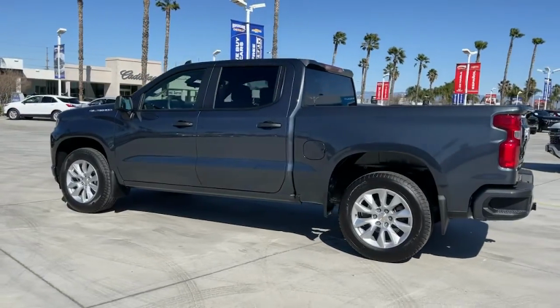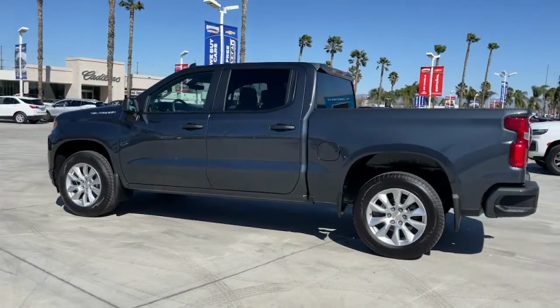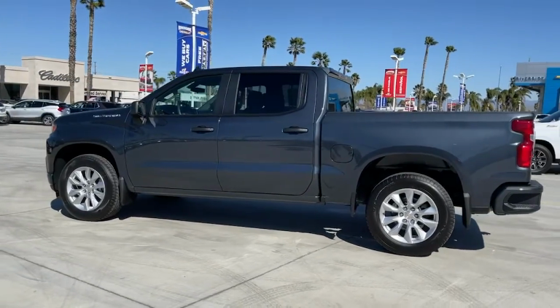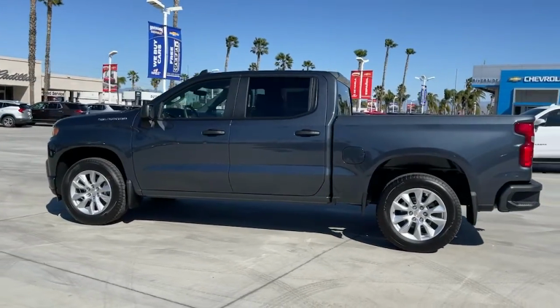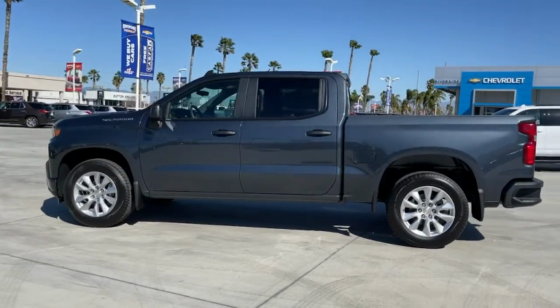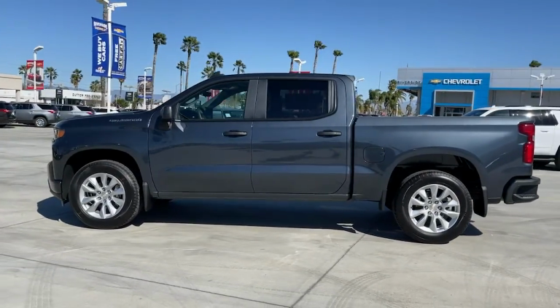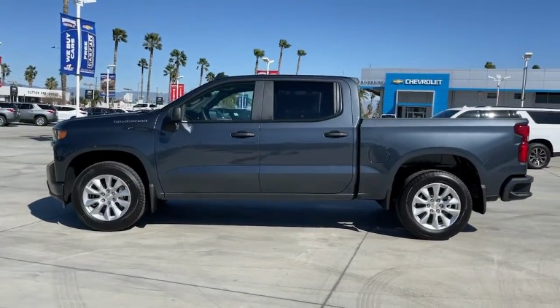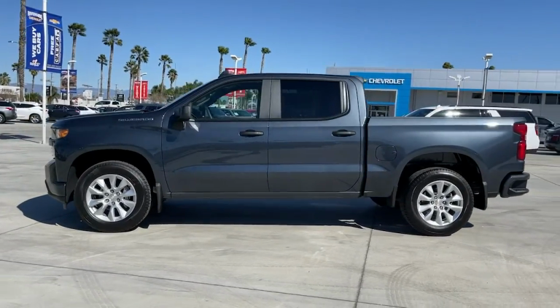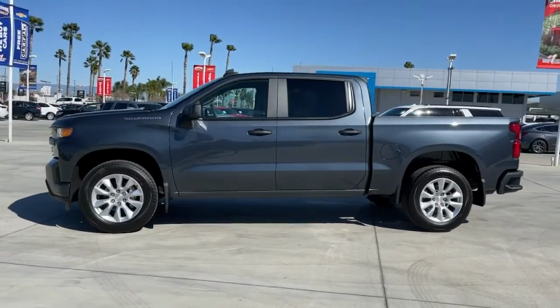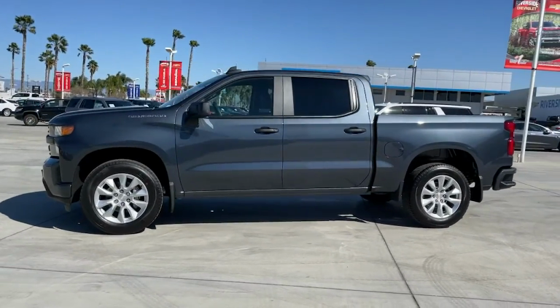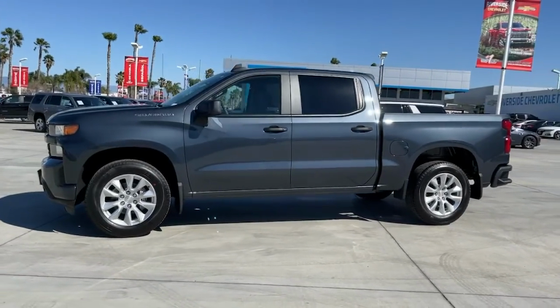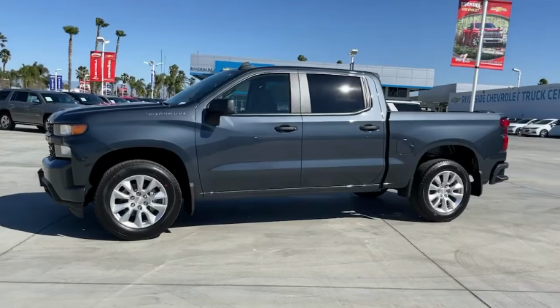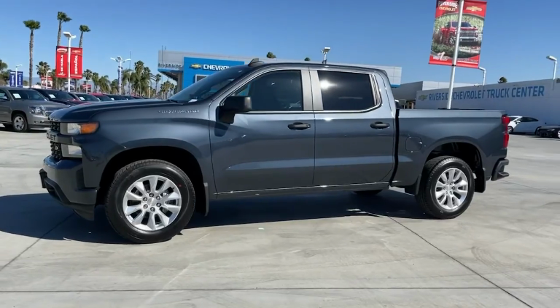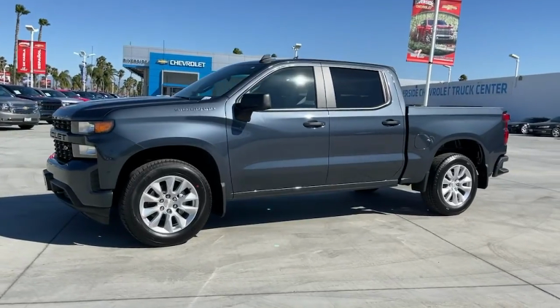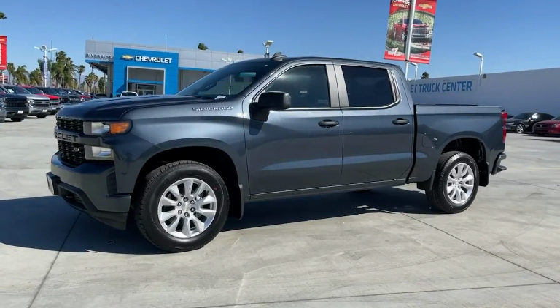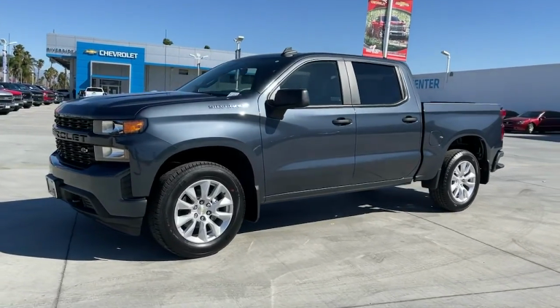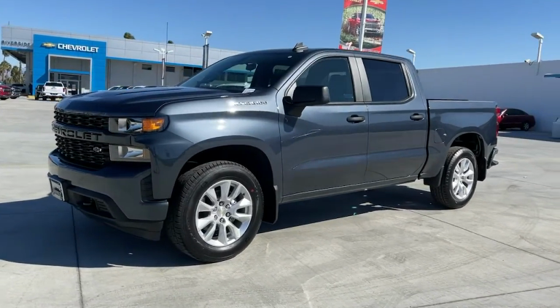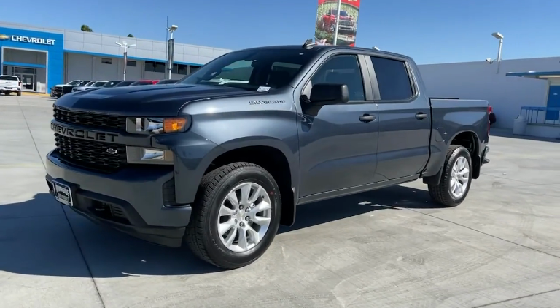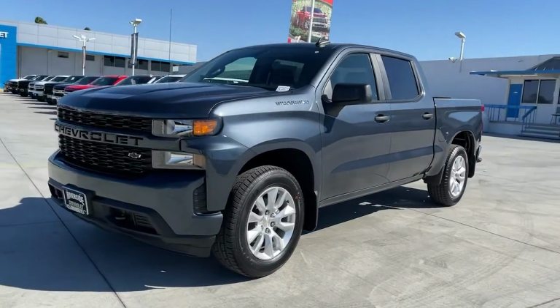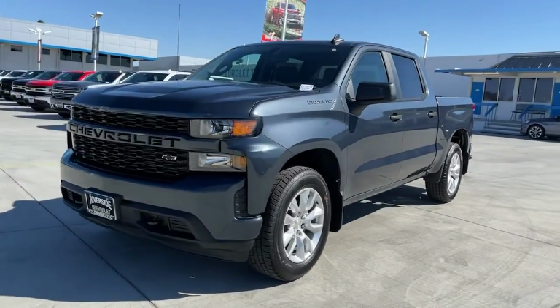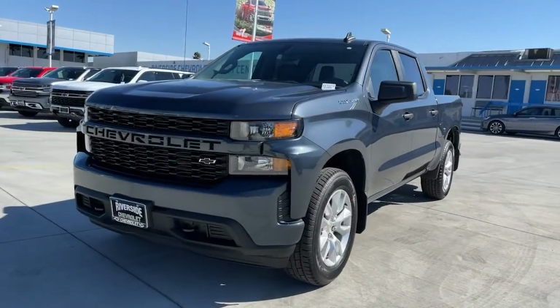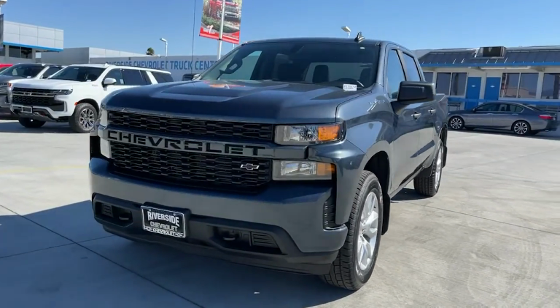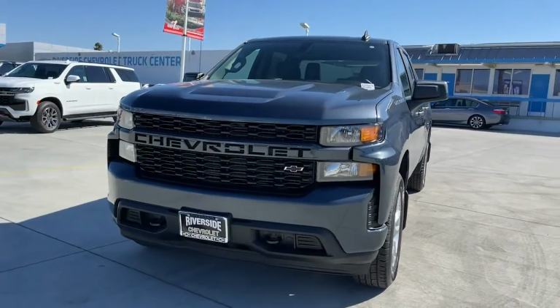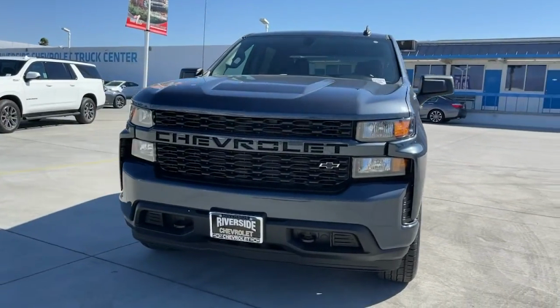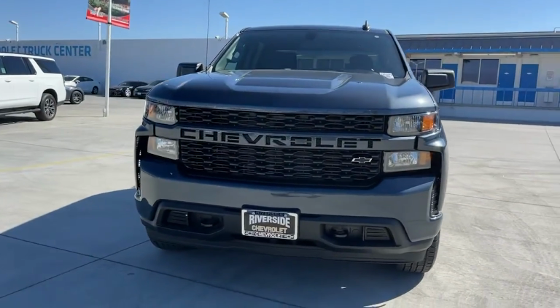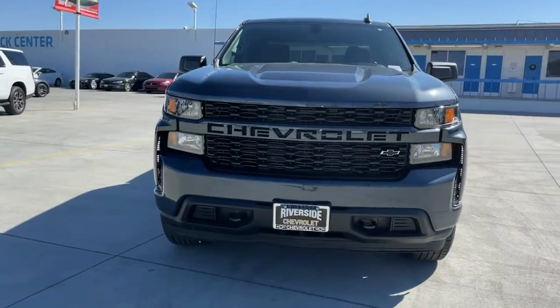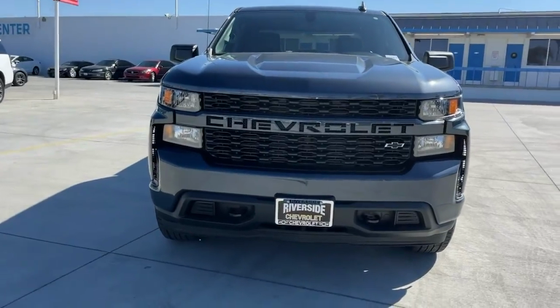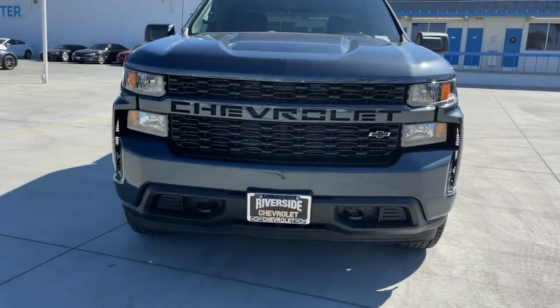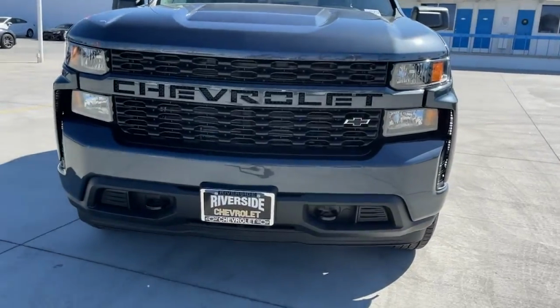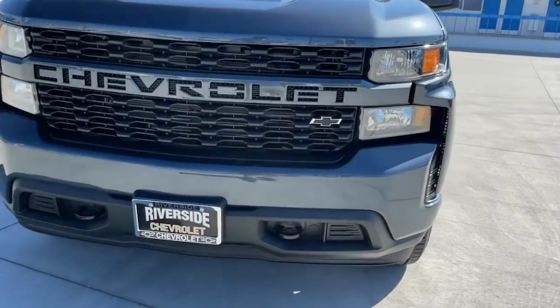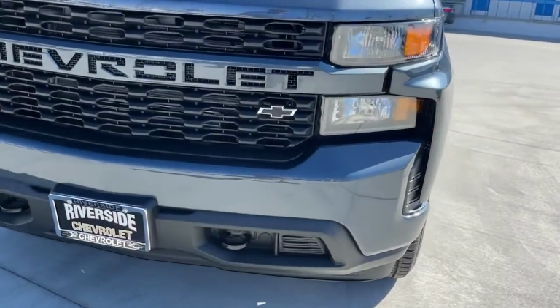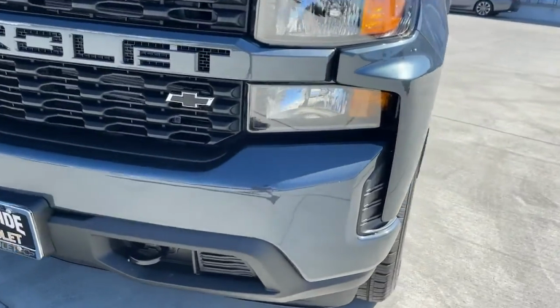These are just some of the great options this vehicle comes with: electronic stability control, trip computer, power windows, power door locks, four-wheel disc brakes, and power steering.